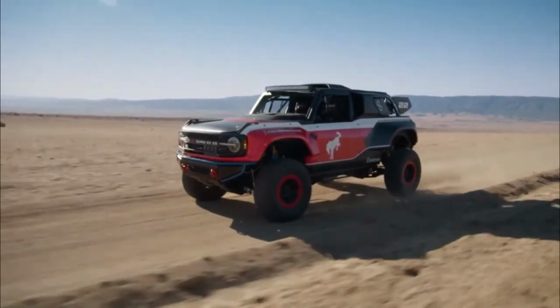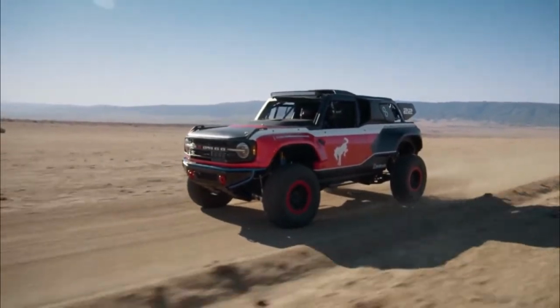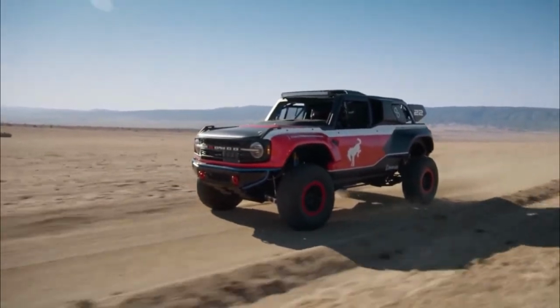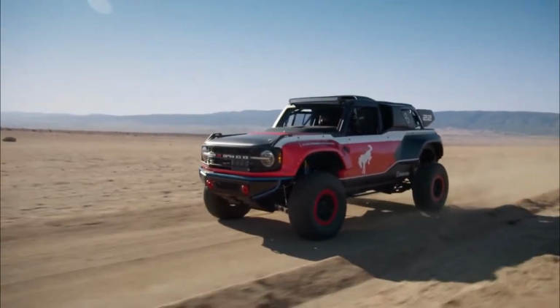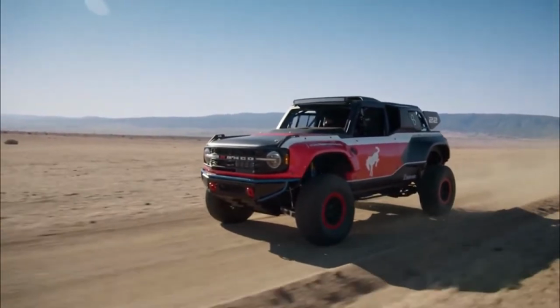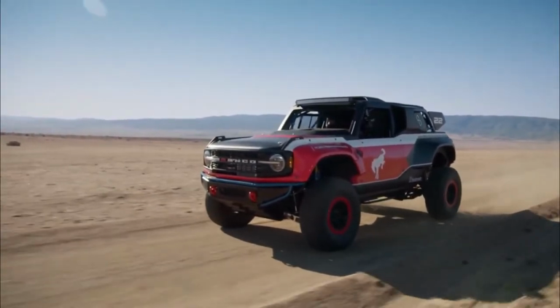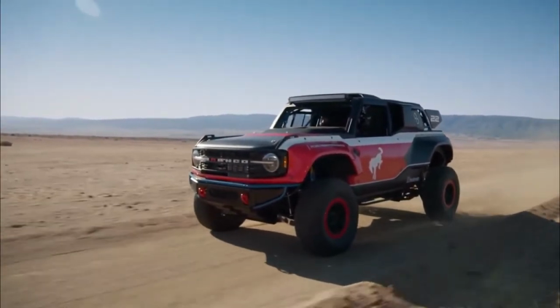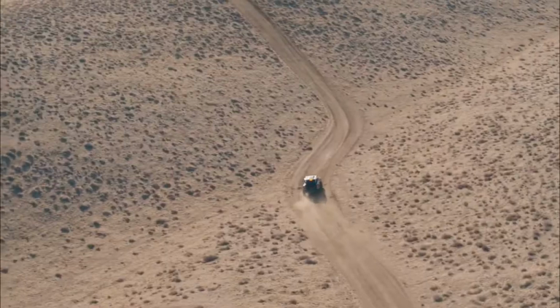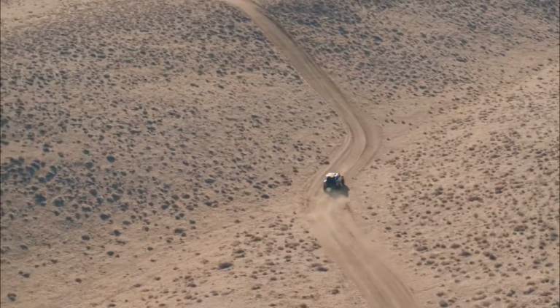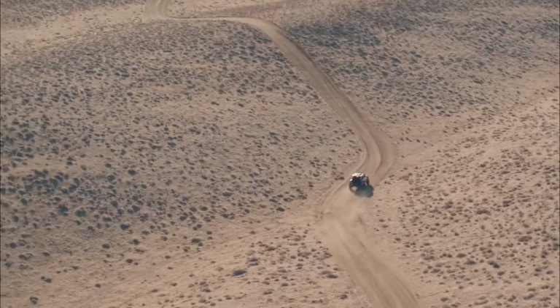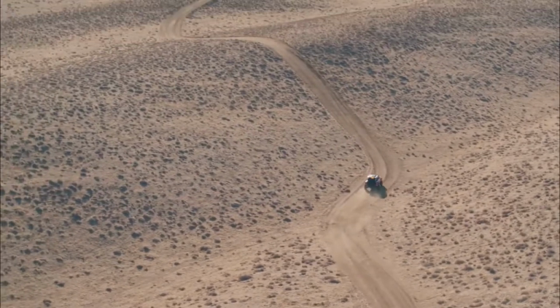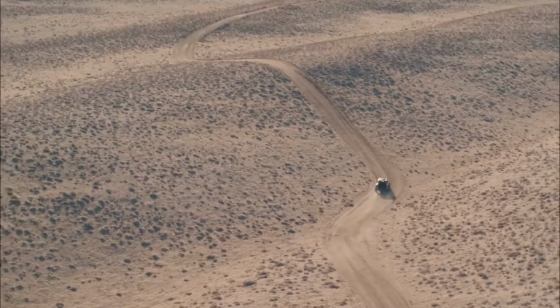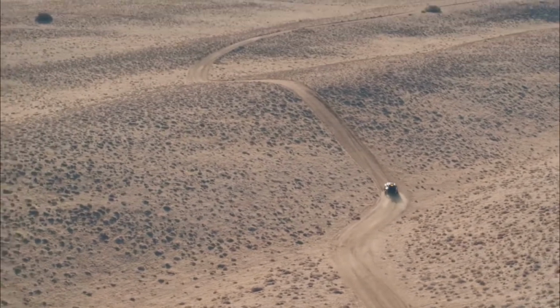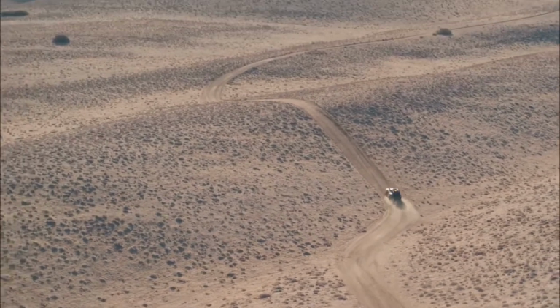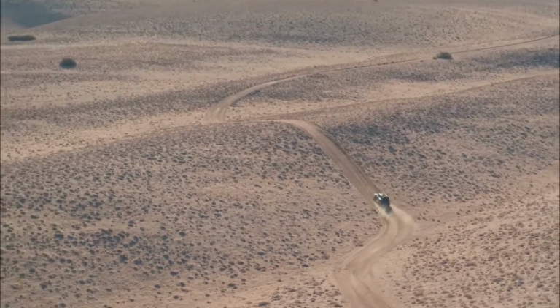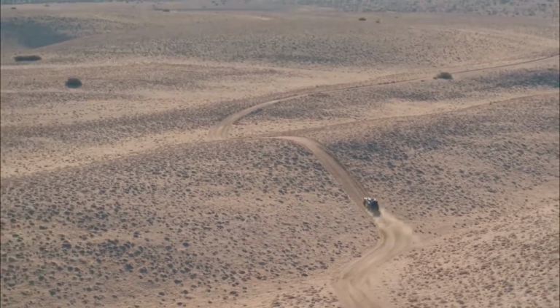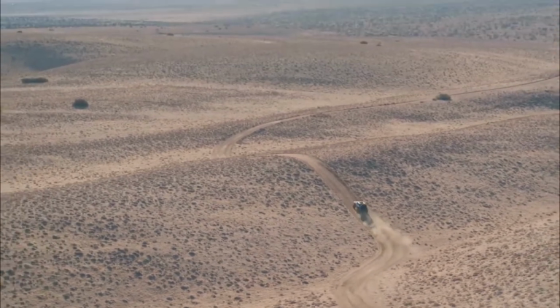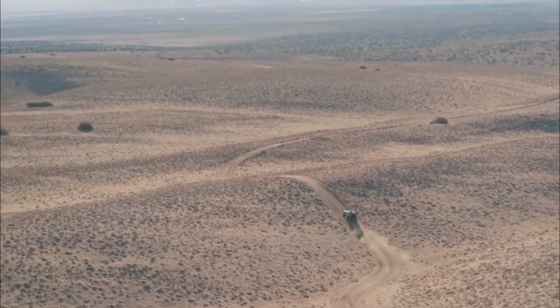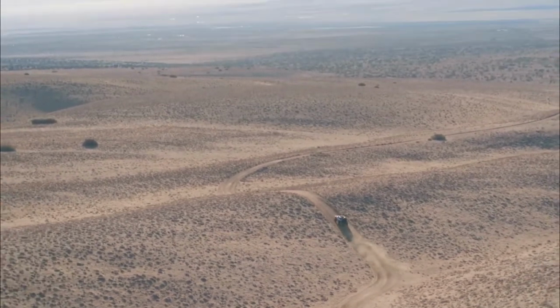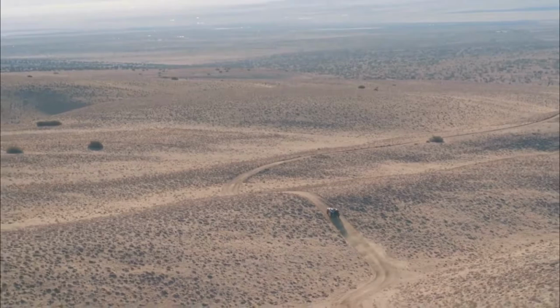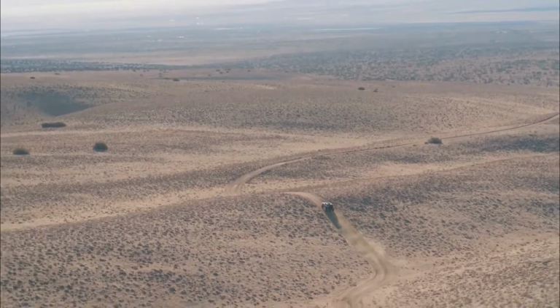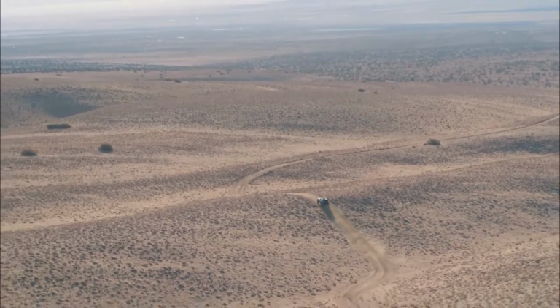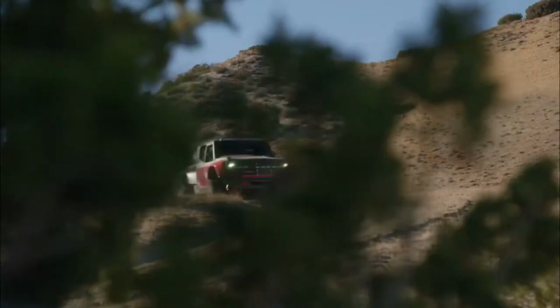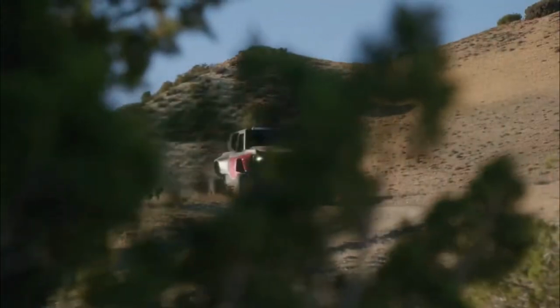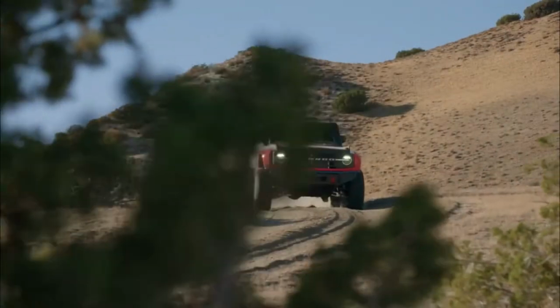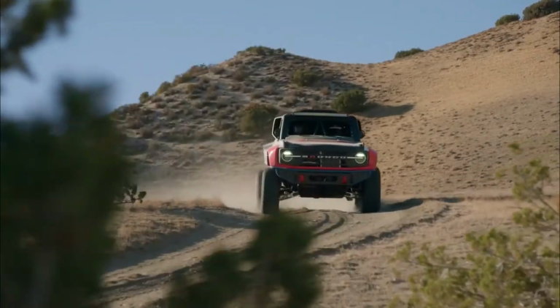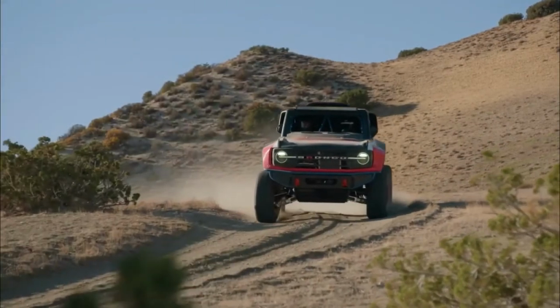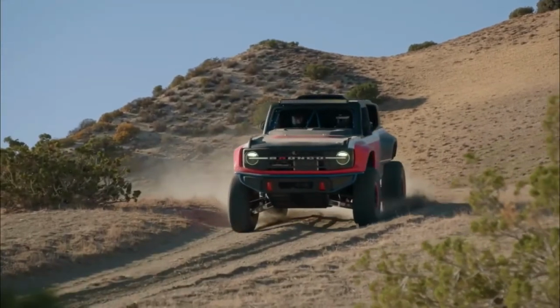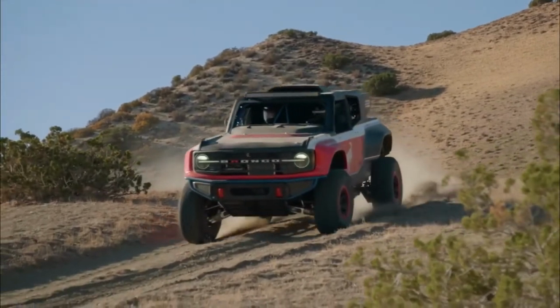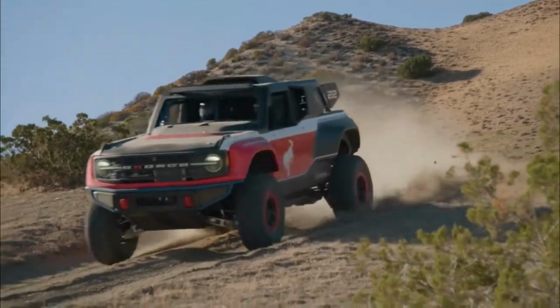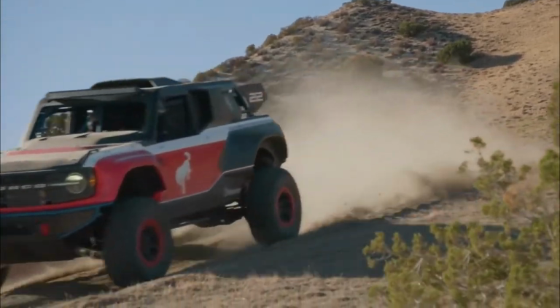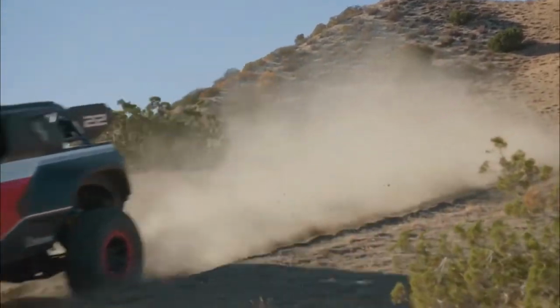The 65-gallon fuel tank sits under all of that, and to help lighten the load, all of the body panels are made of fiberglass. Still, this Baja-hitting Bronco tipped the scales at 6,200 pounds.